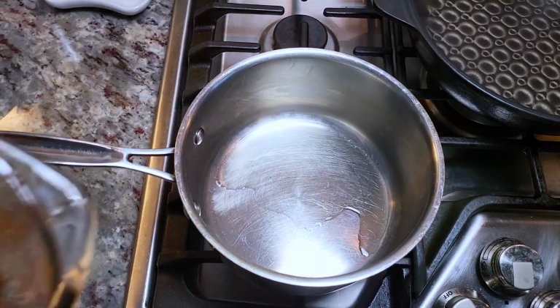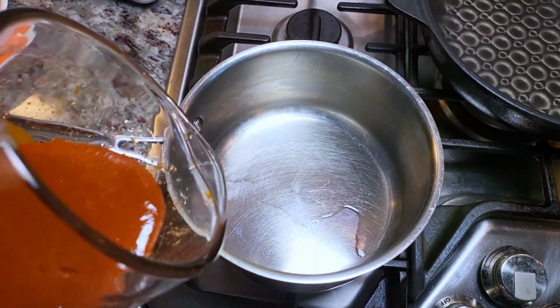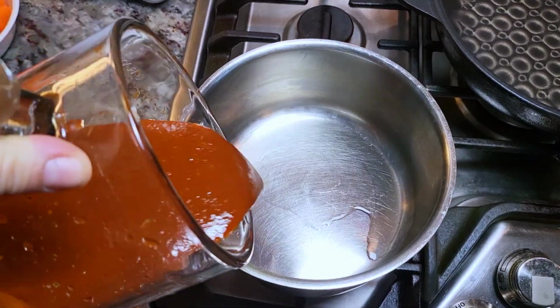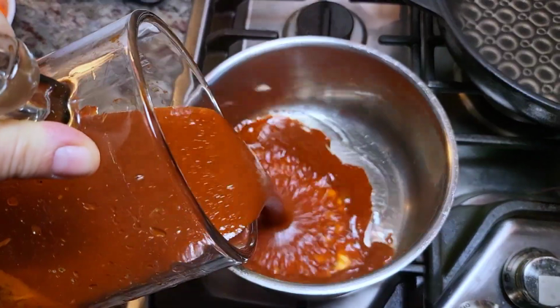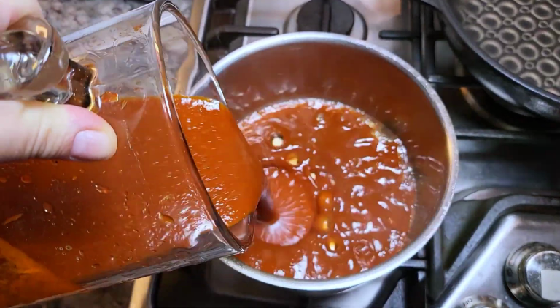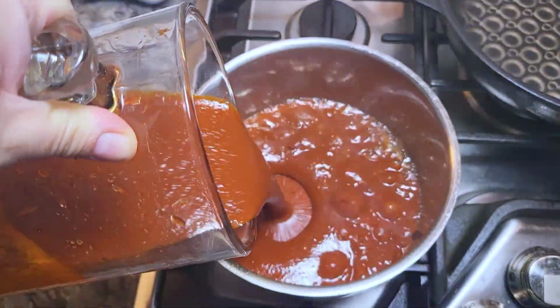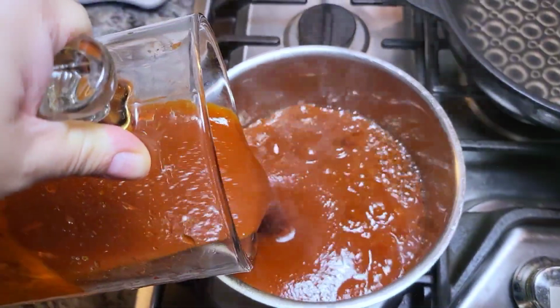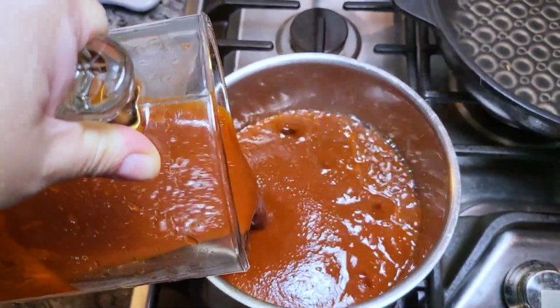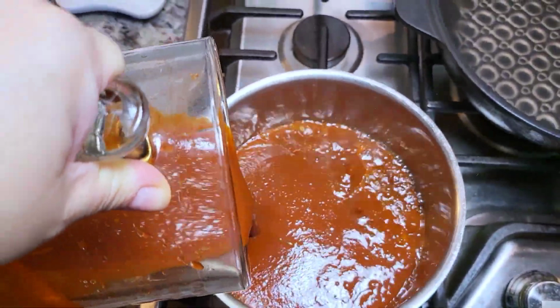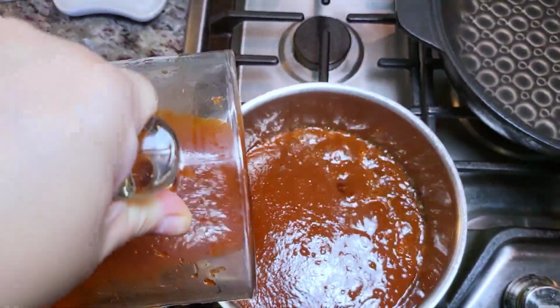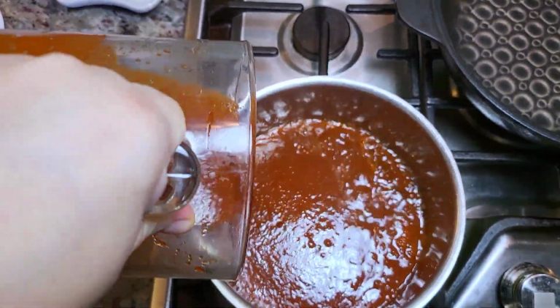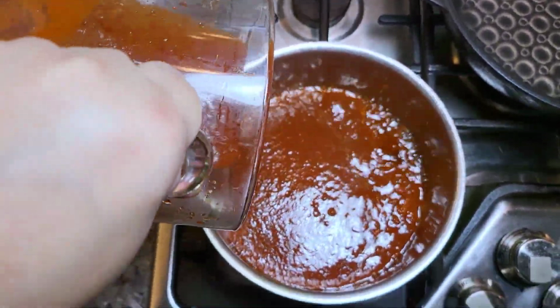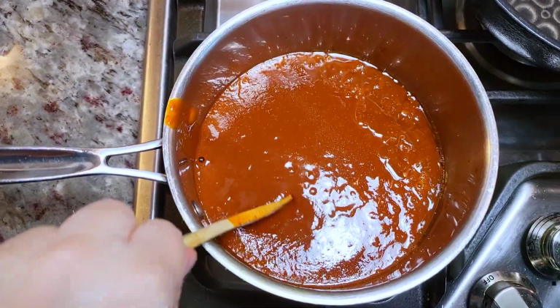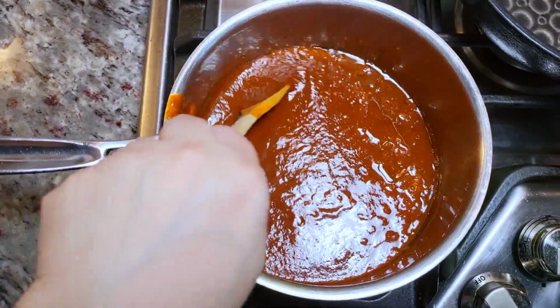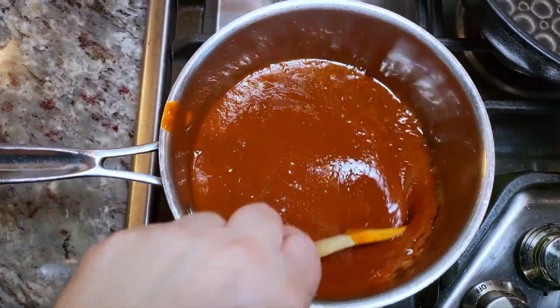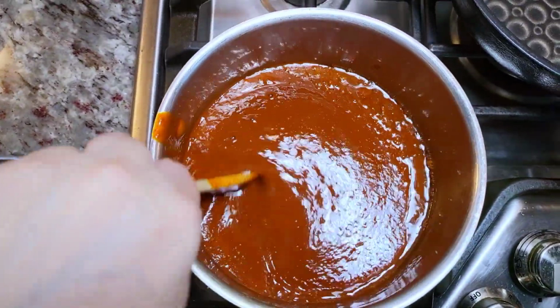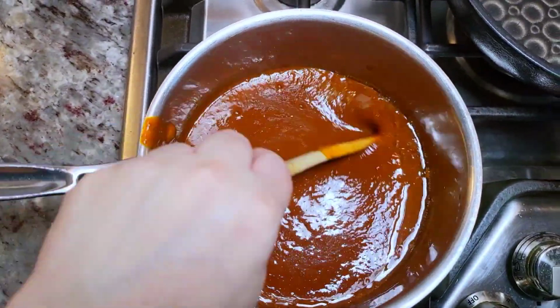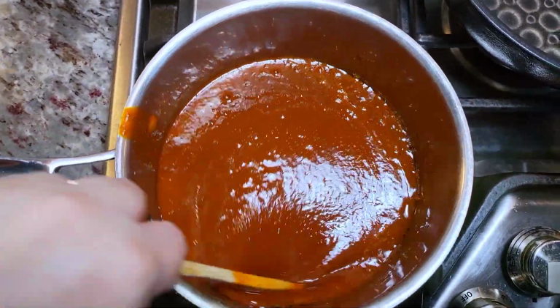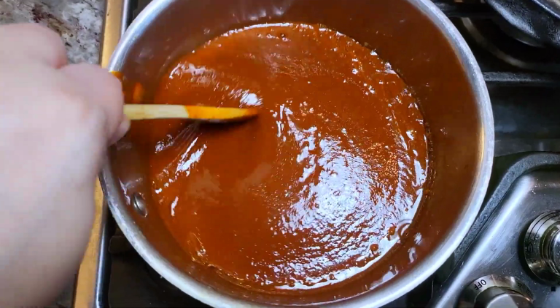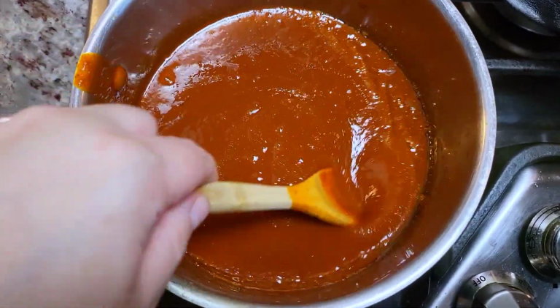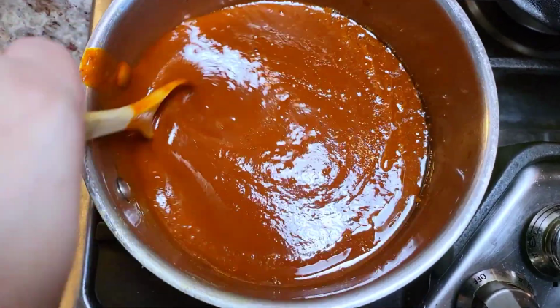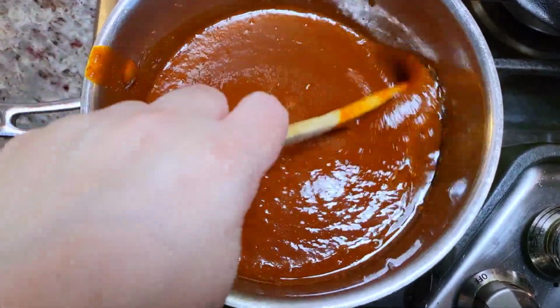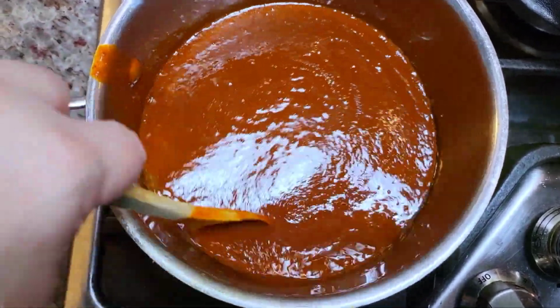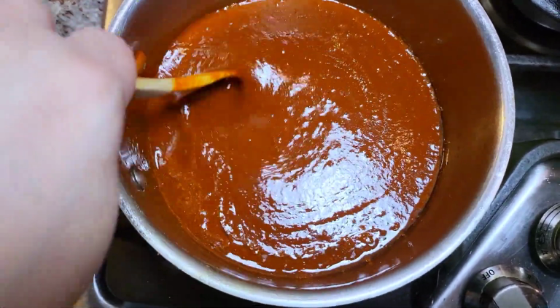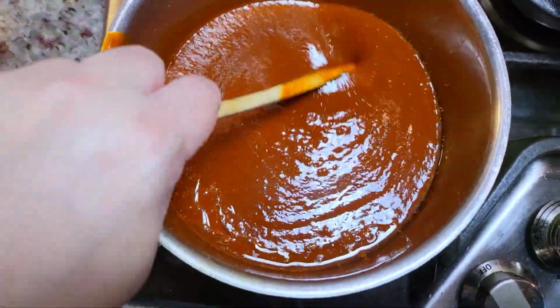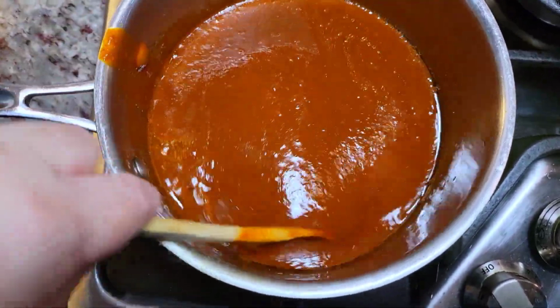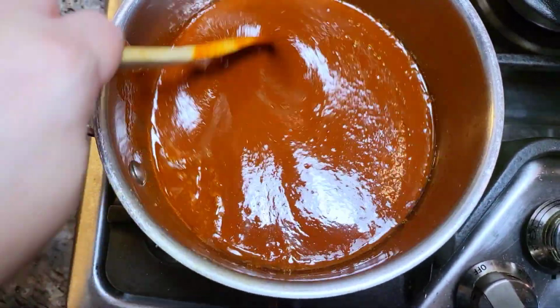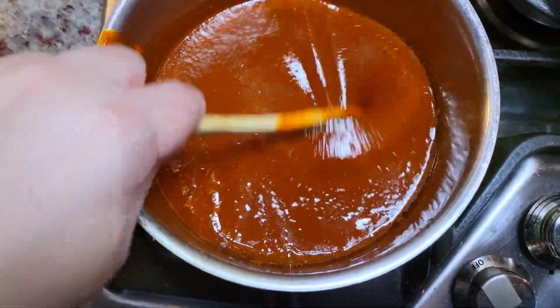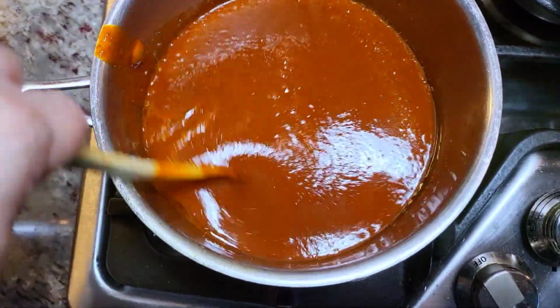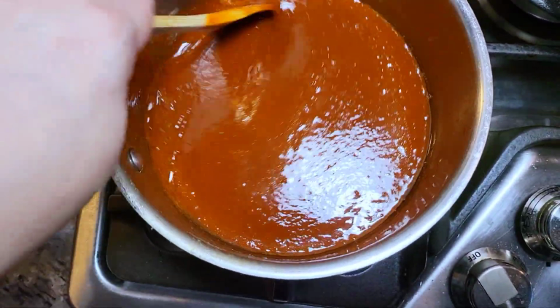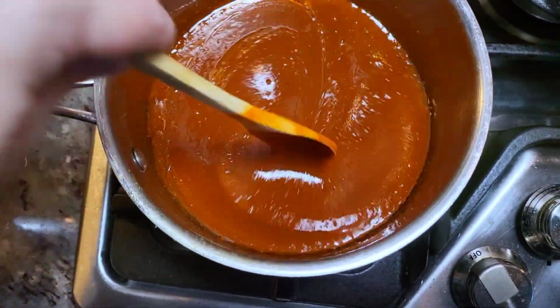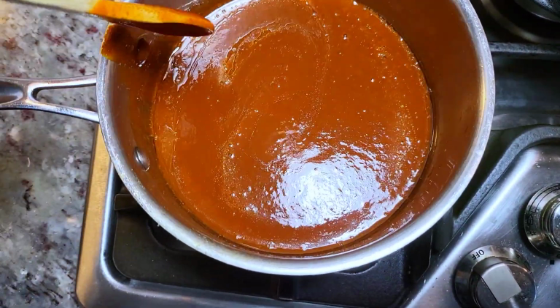In a preheated pot with a little bit of cooking oil, I'm going to simmer this for about five to ten minutes. You'll want to adjust the seasoning and salt to your preference, and then the sauce is done.